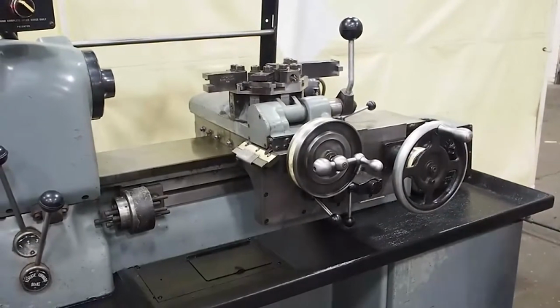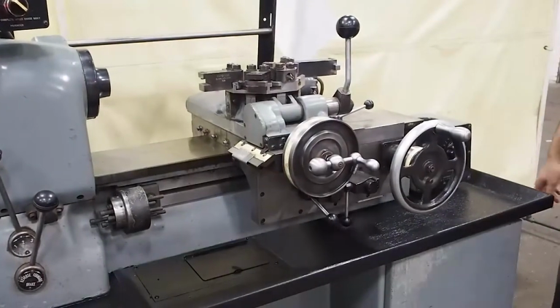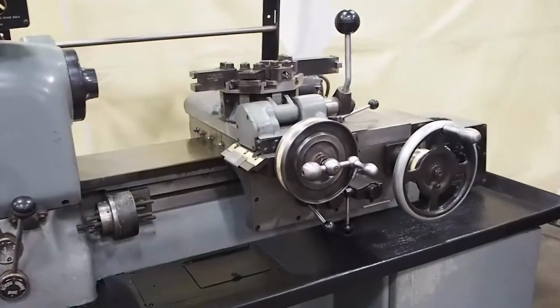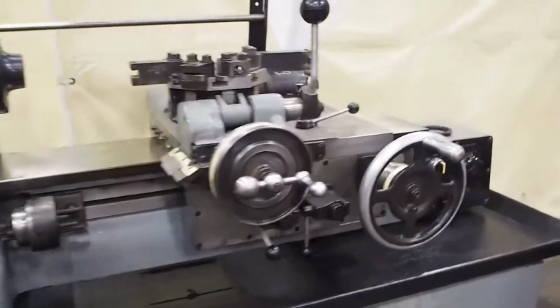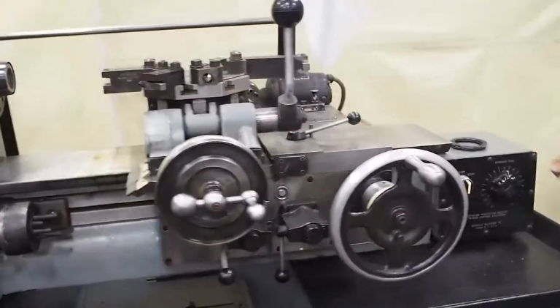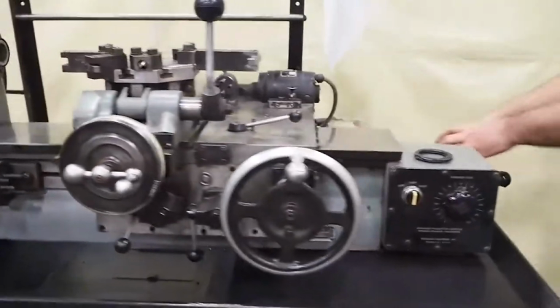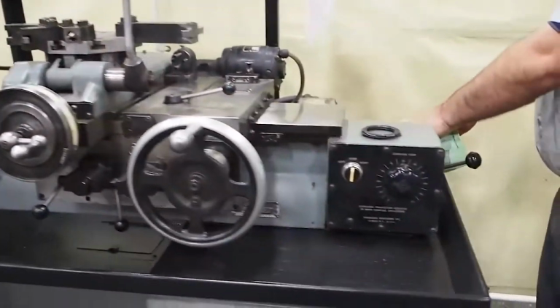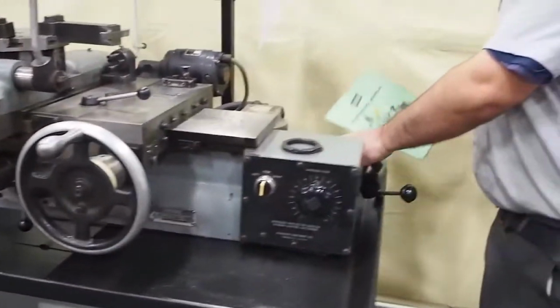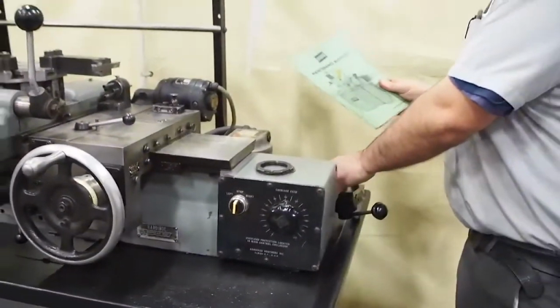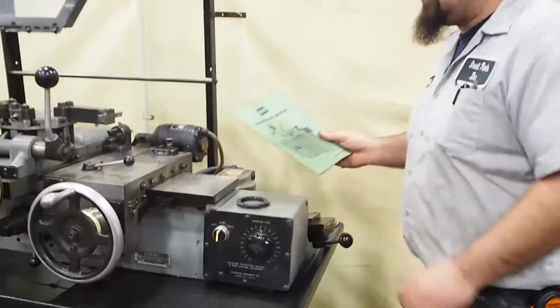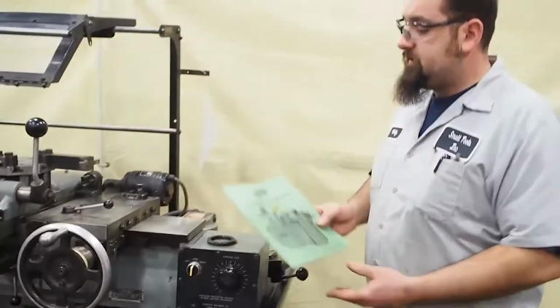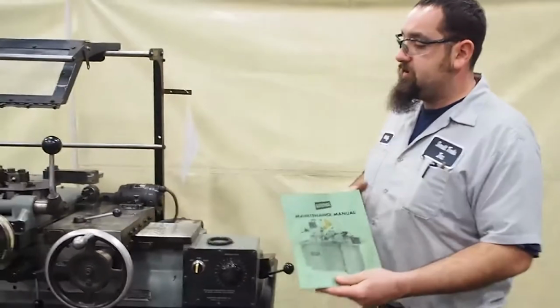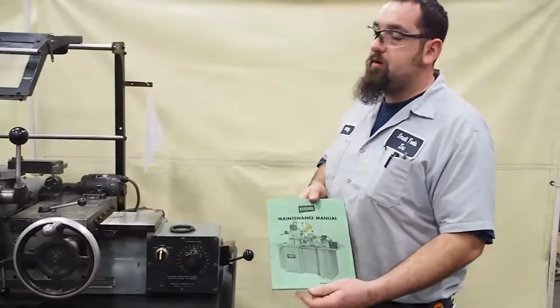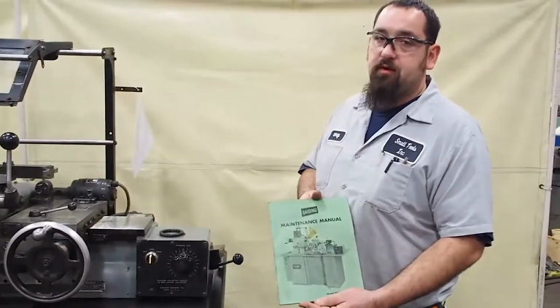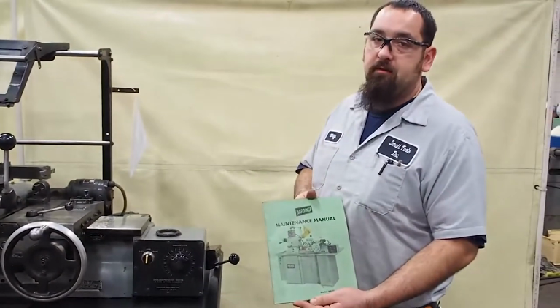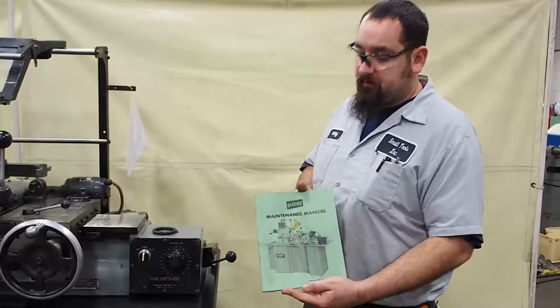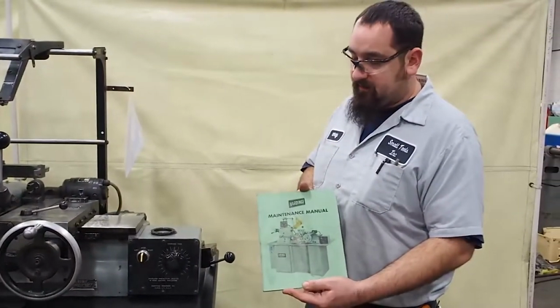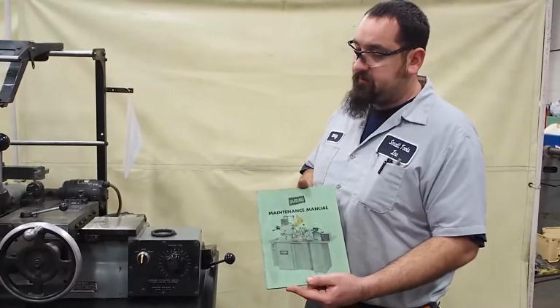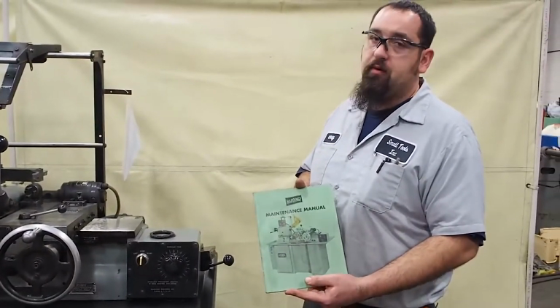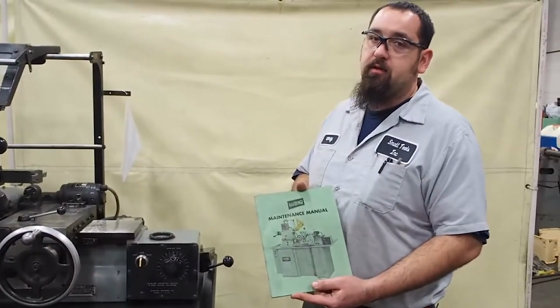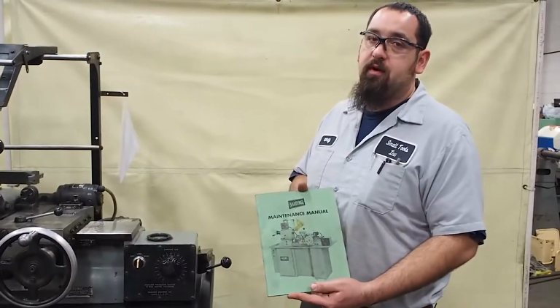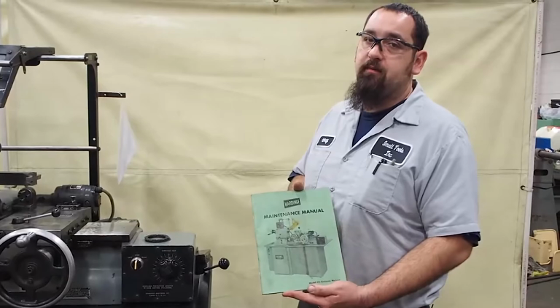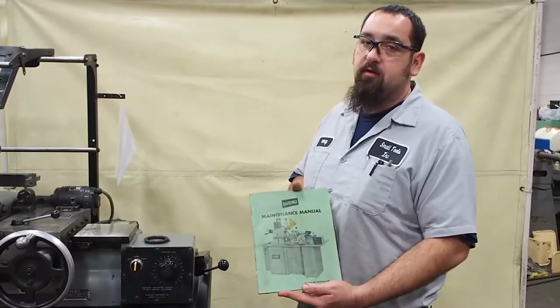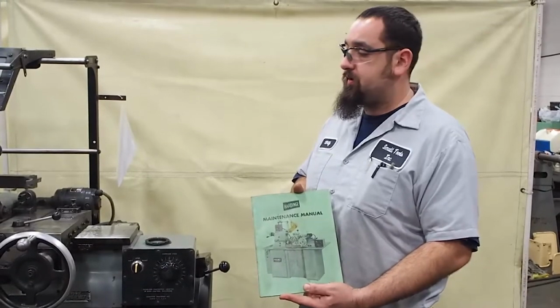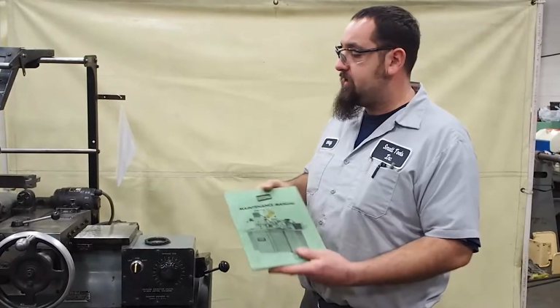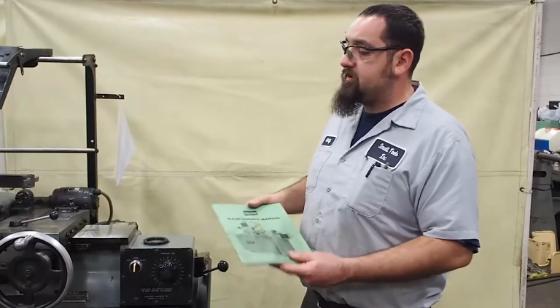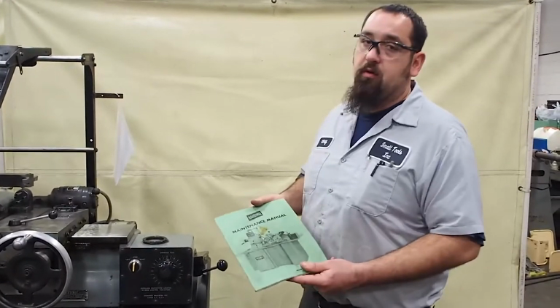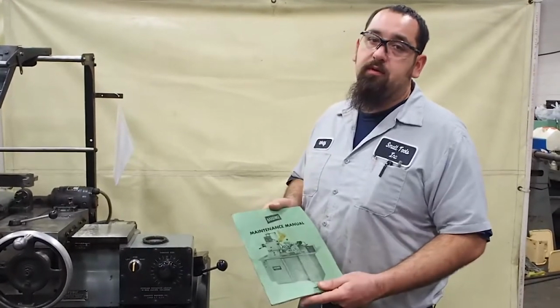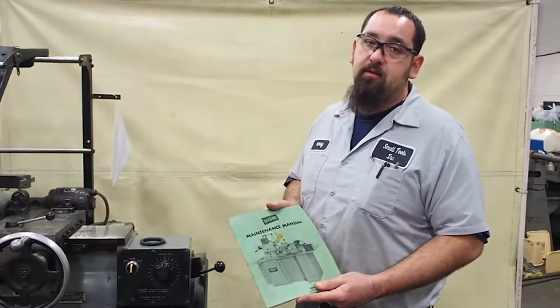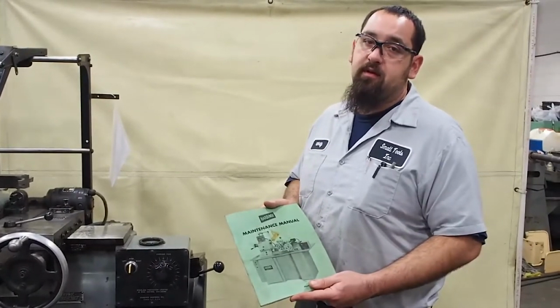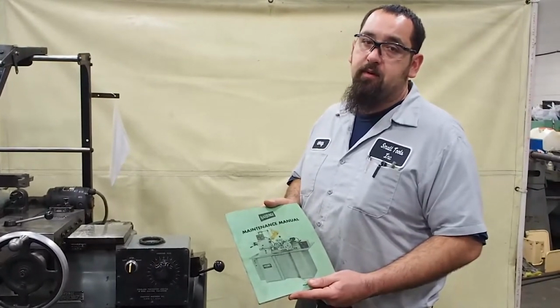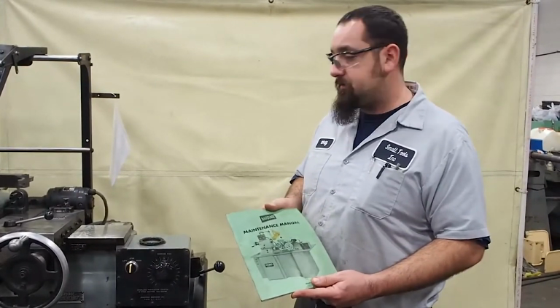This unit will come with a manual and a maintenance manual. This will tell you what oil to use in the machine. And like I said, it is very important that you use the right type of lubricants in this unit, or you will do damage to the internal parts.